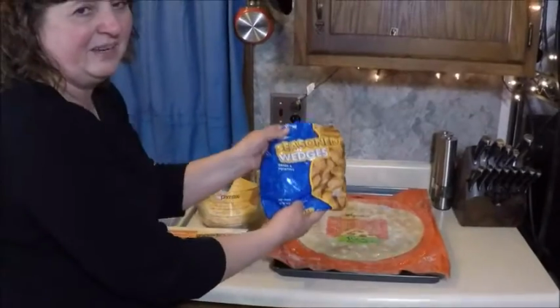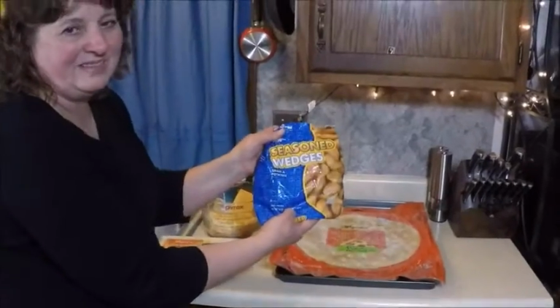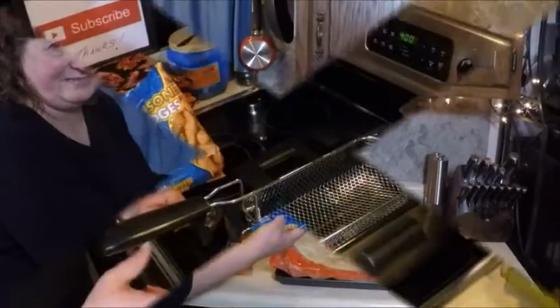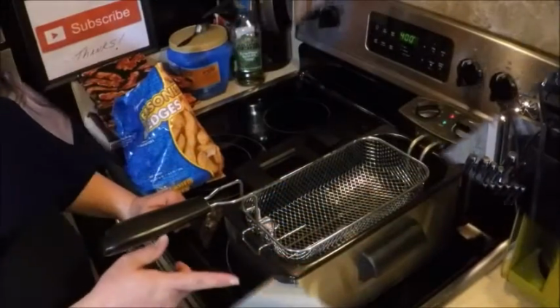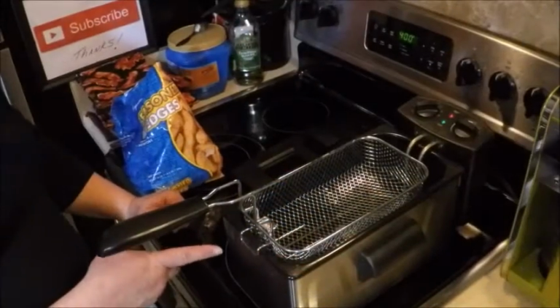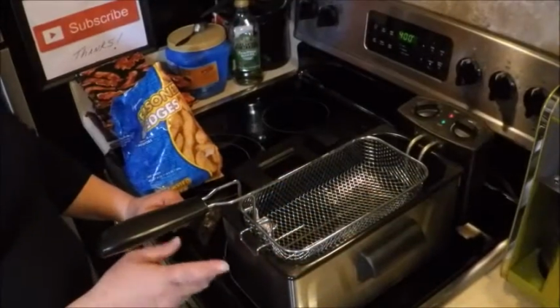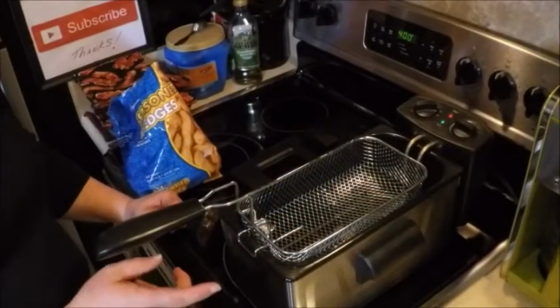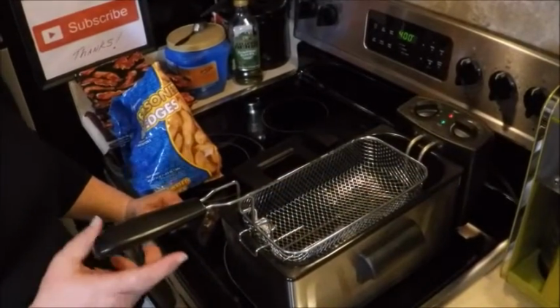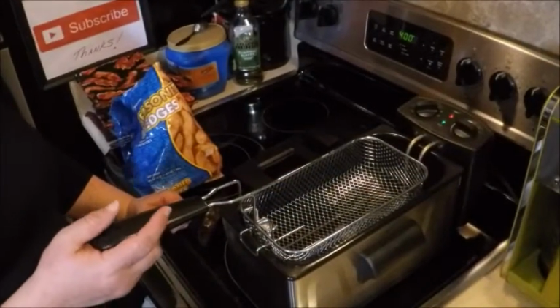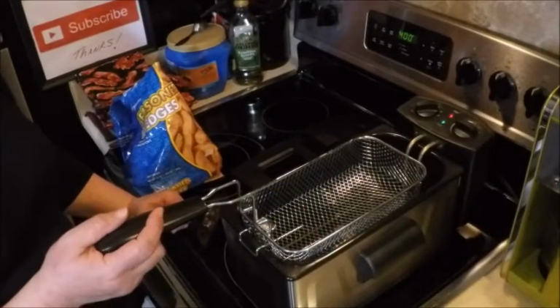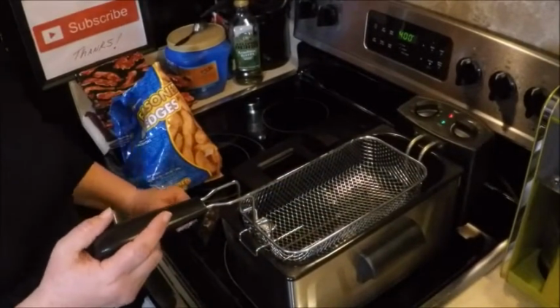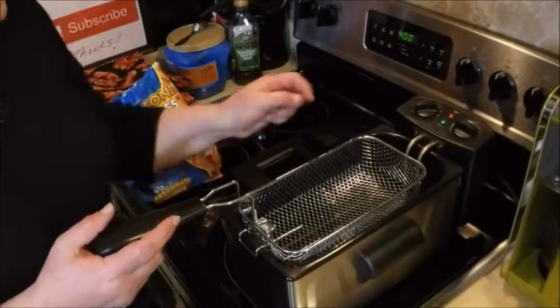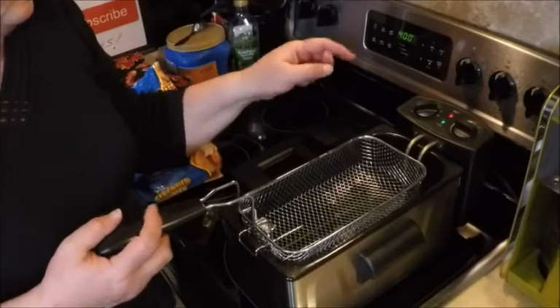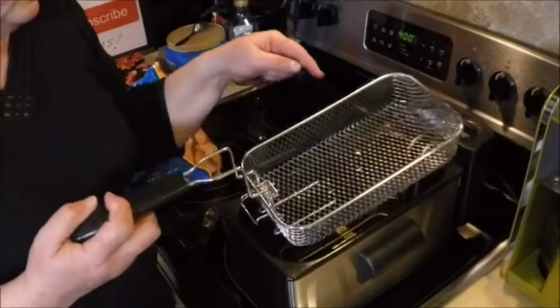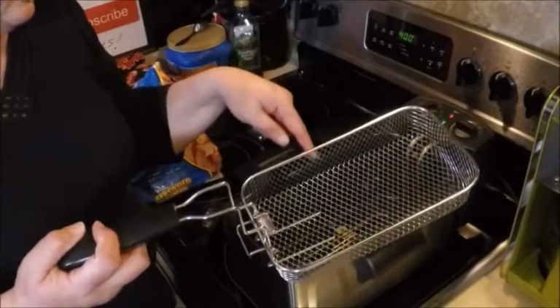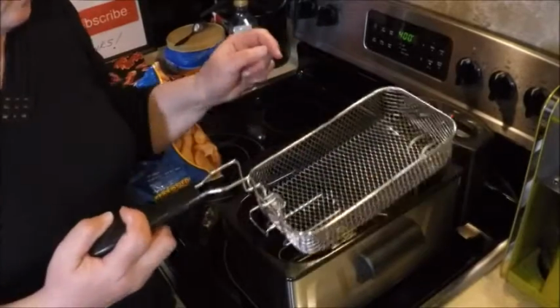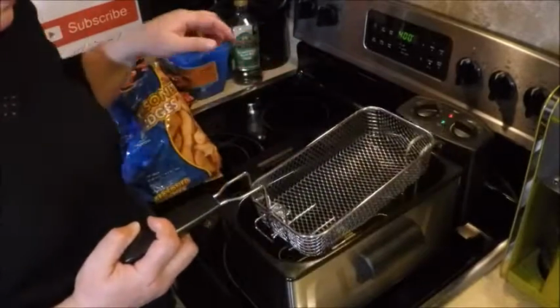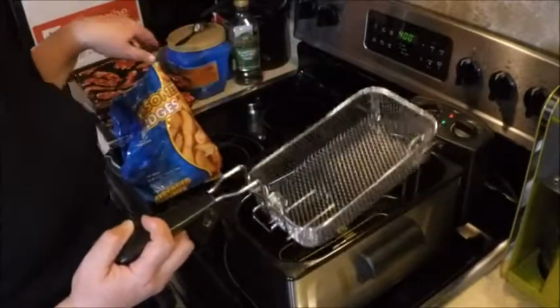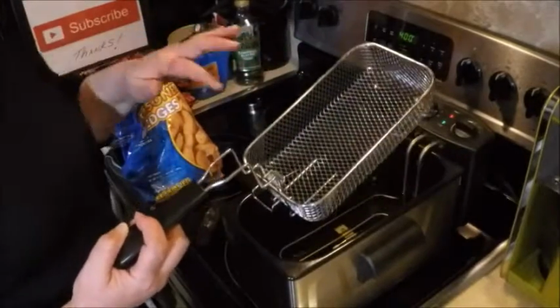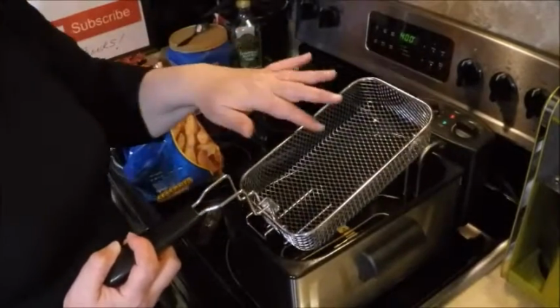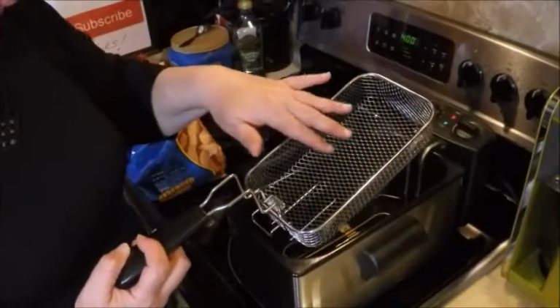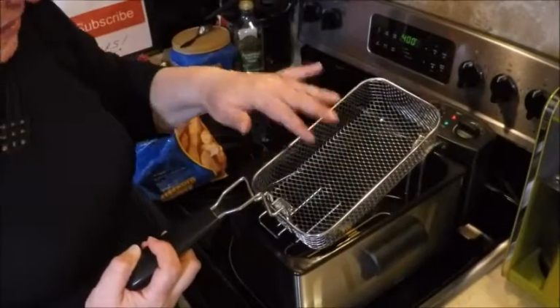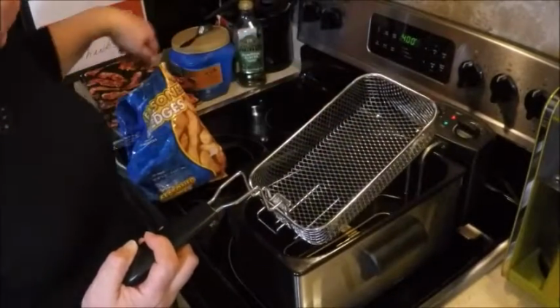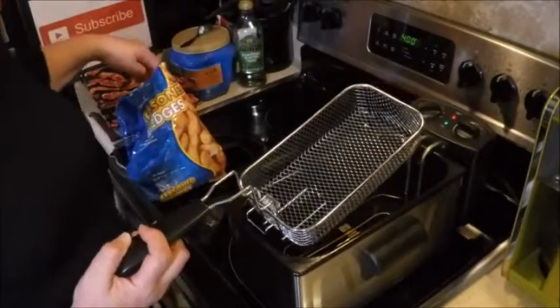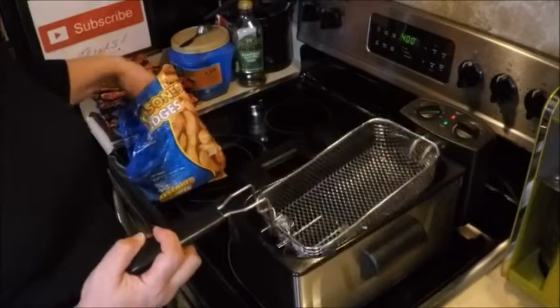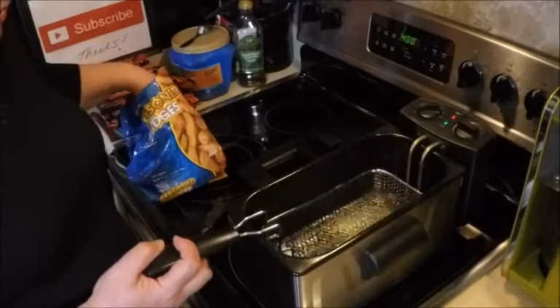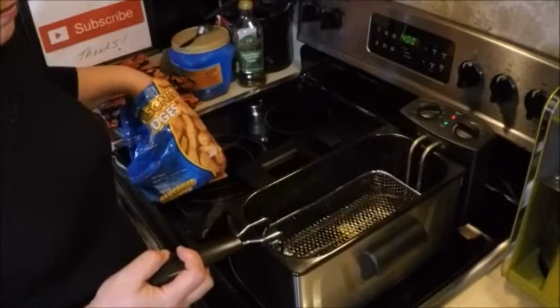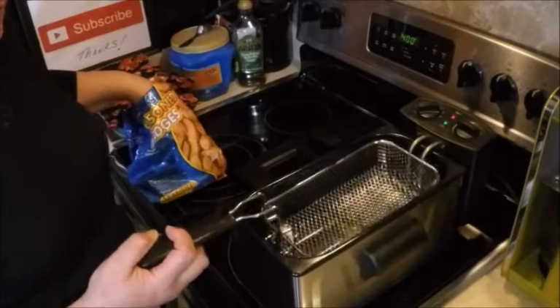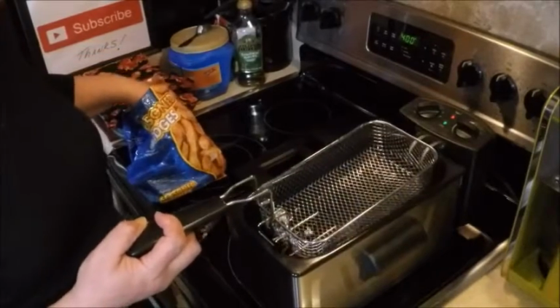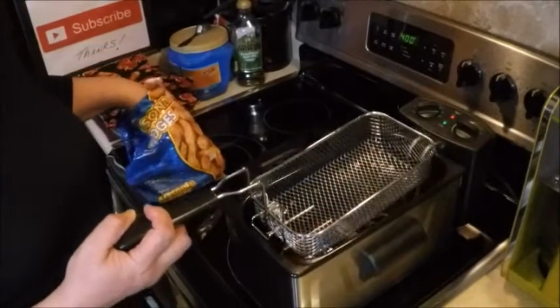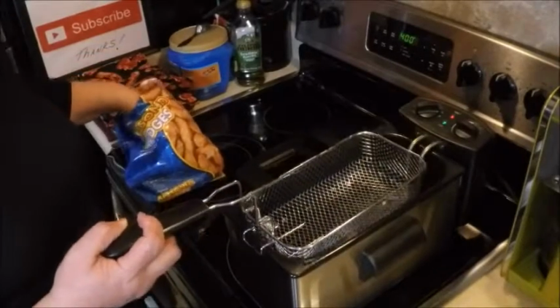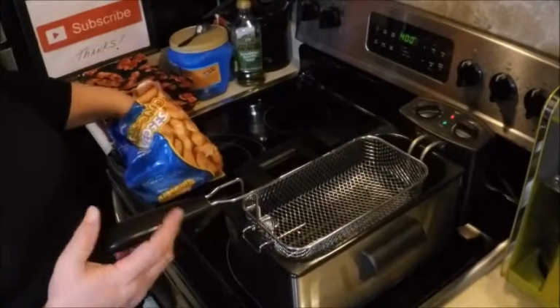I'm going to use my Hamilton Beach little deep fryer — it's already heated up, the oil is nice and hot. Just to keep the fries from sticking, I'm going to dip the basket in the oil first — little trick.